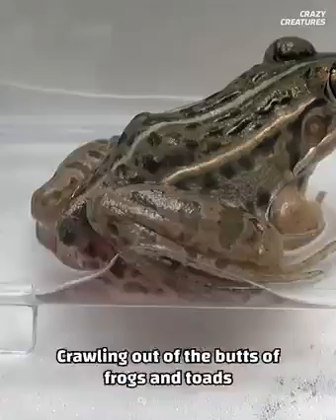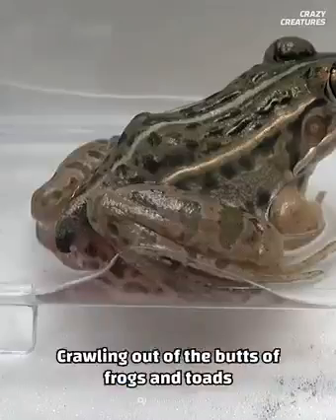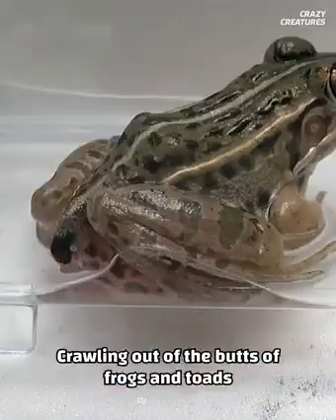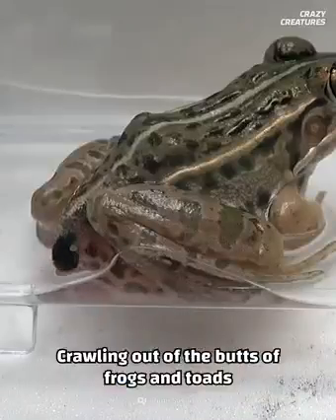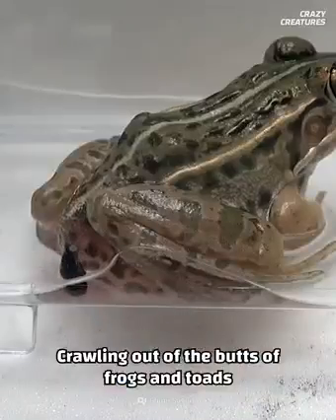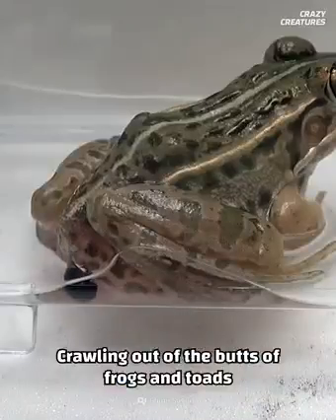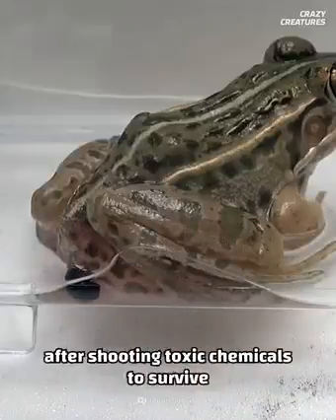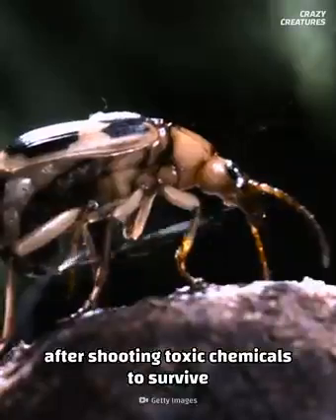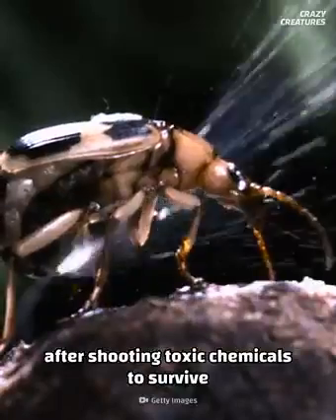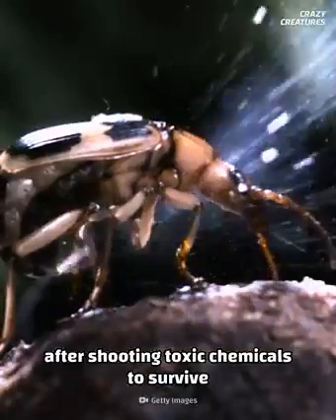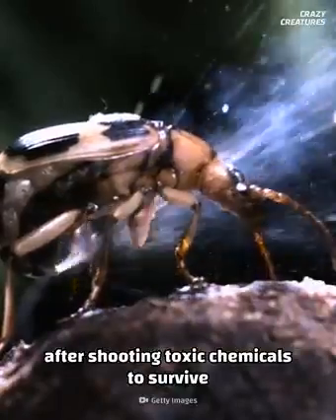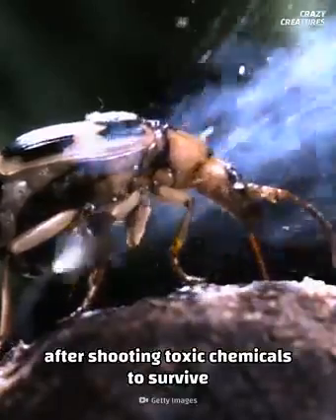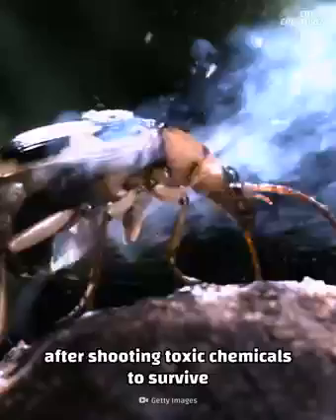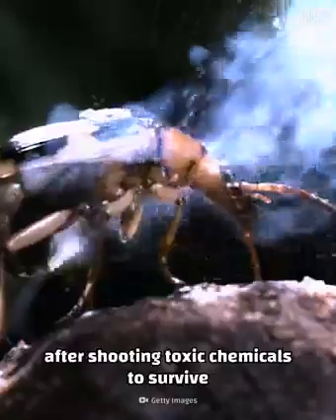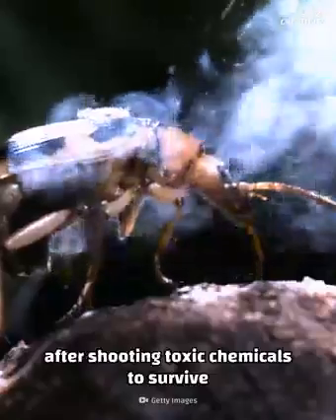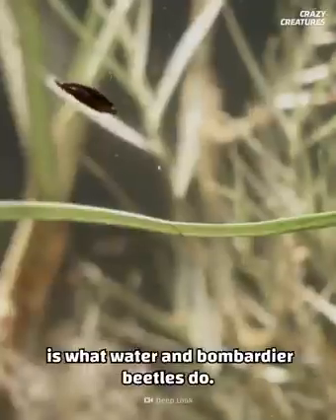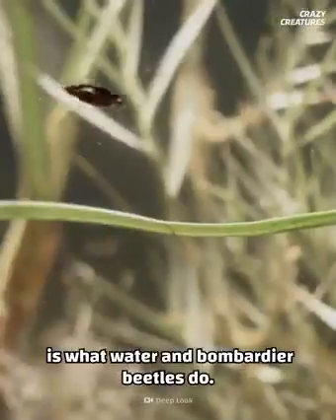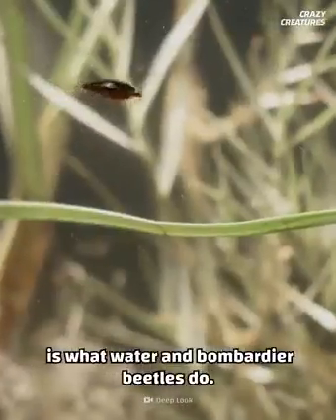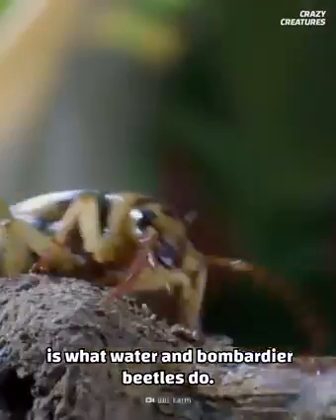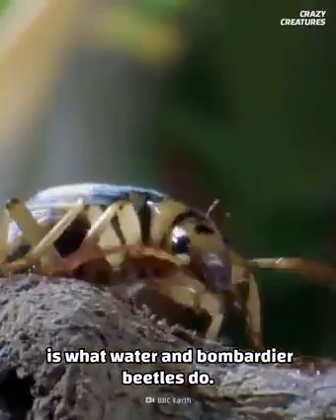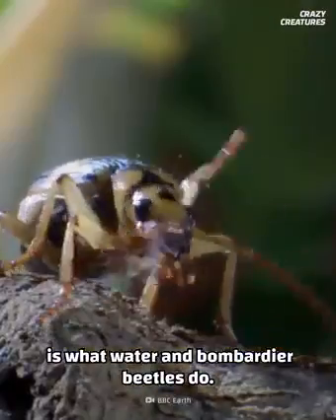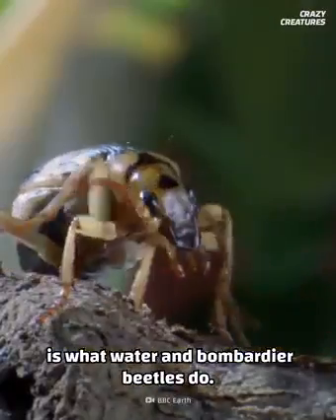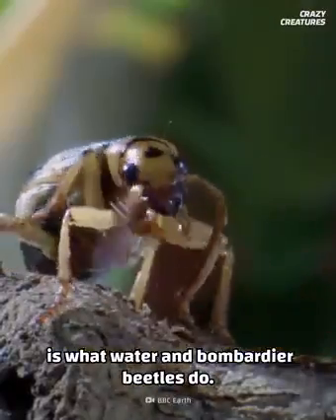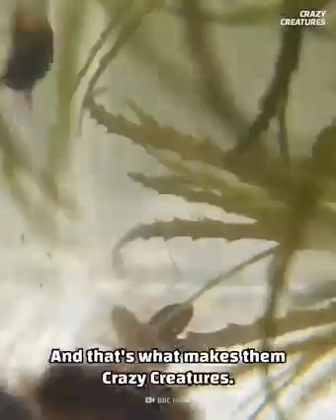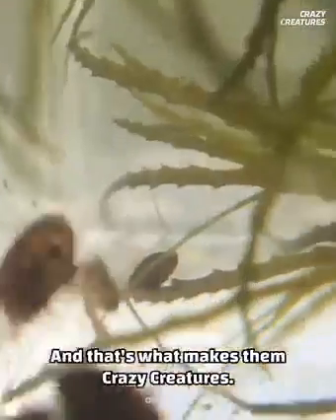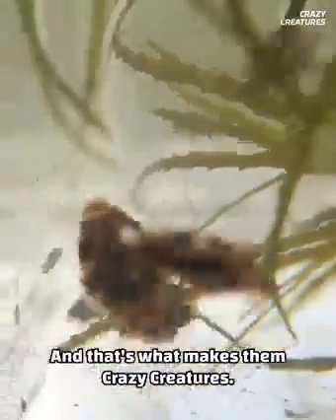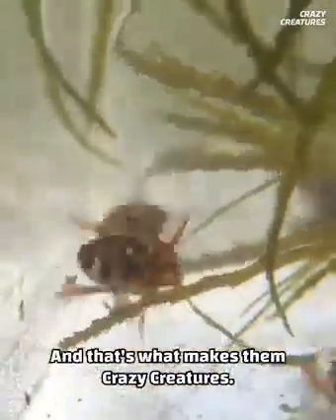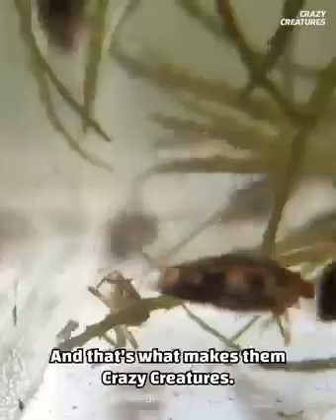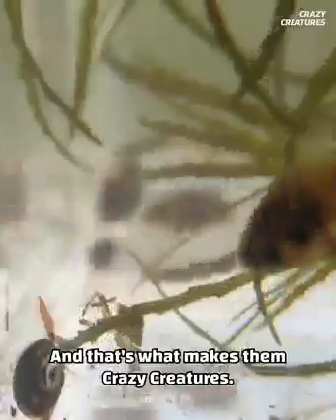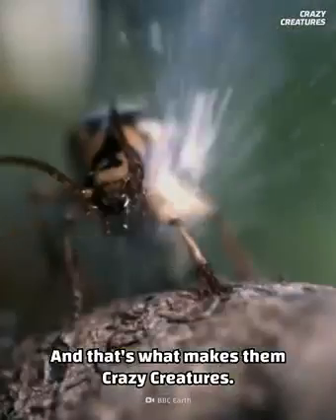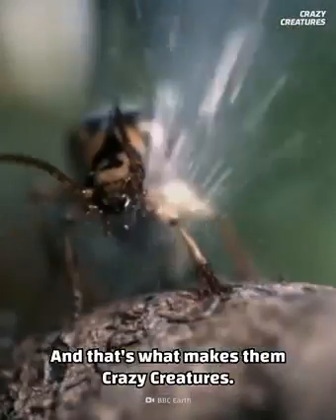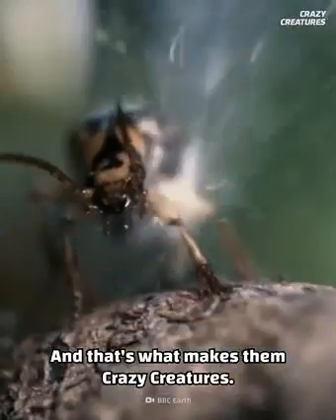Crawling out of the butts of frogs and toads after shooting toxic chemicals to survive is what water and bombardier beetles do — and that's what makes them crazy creatures.